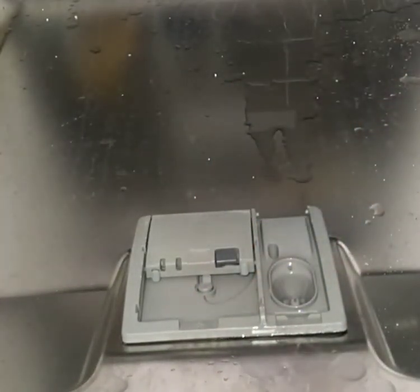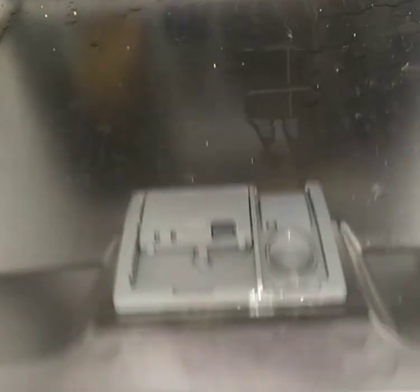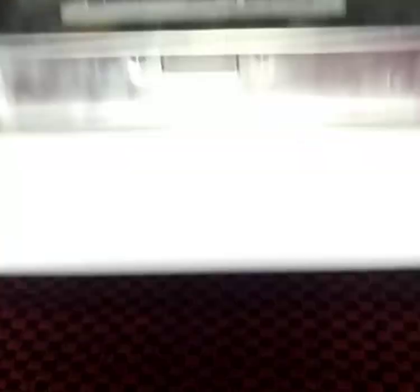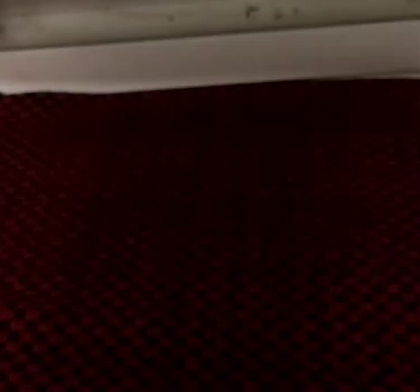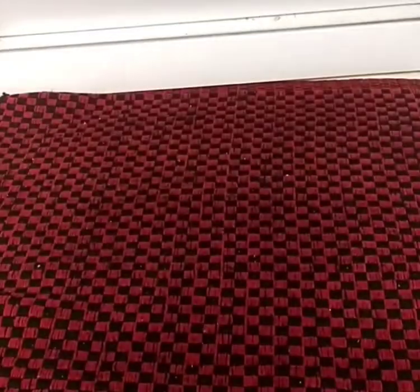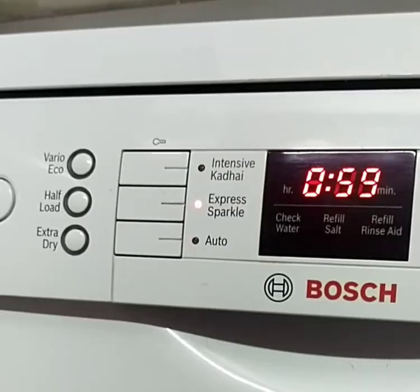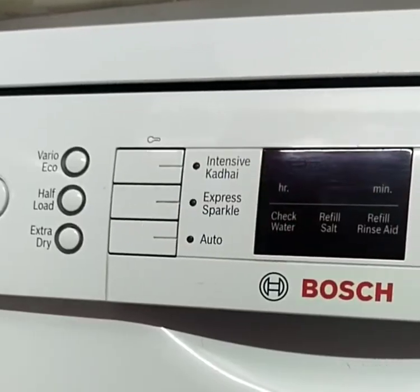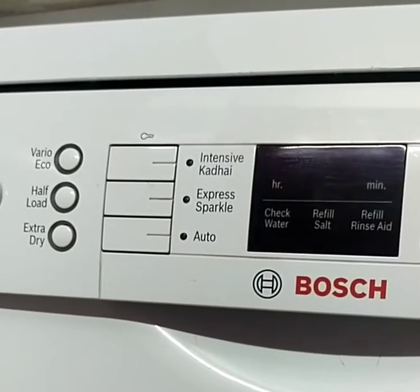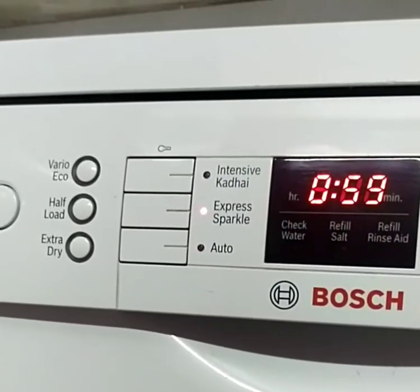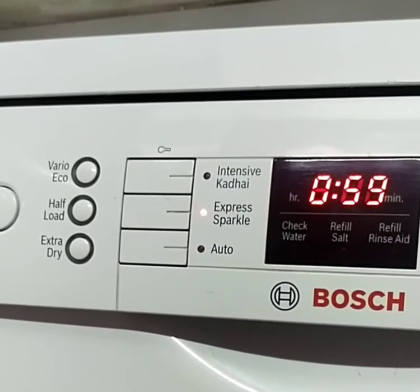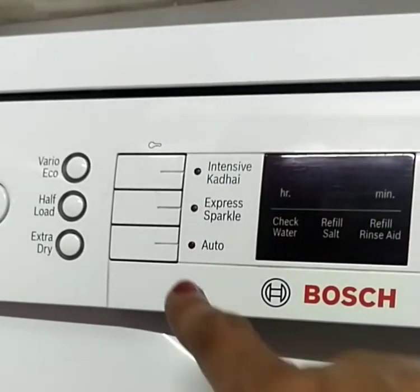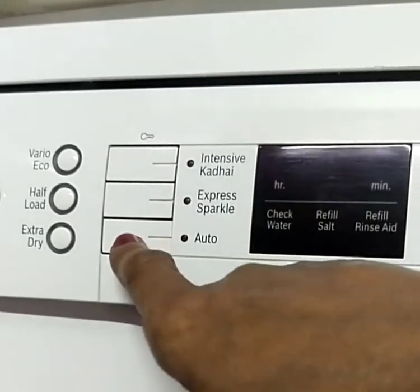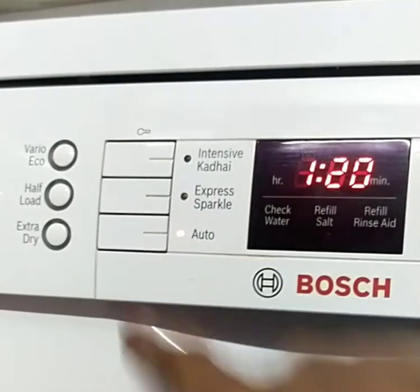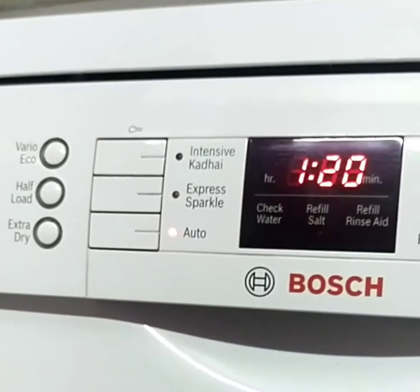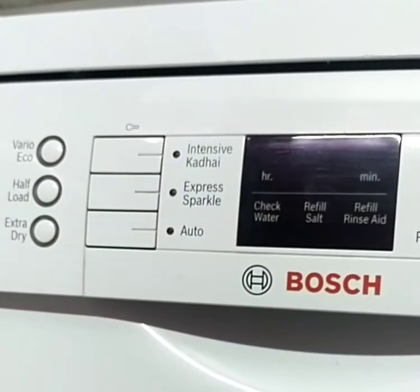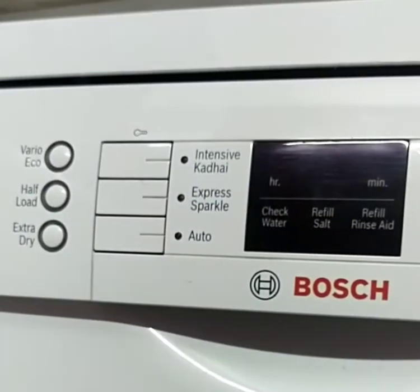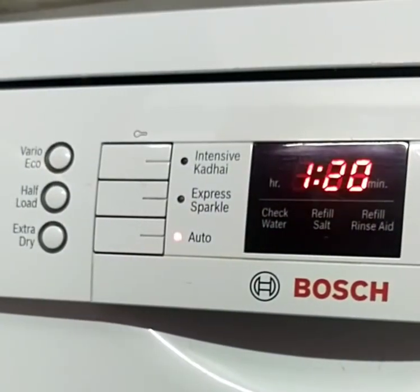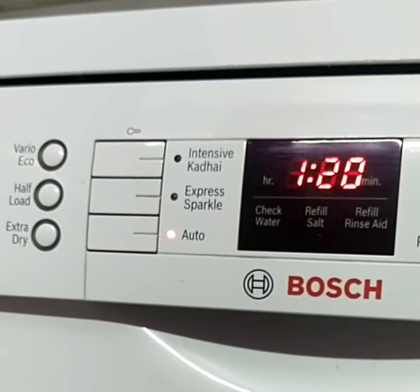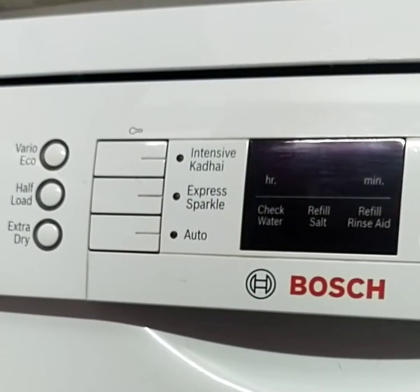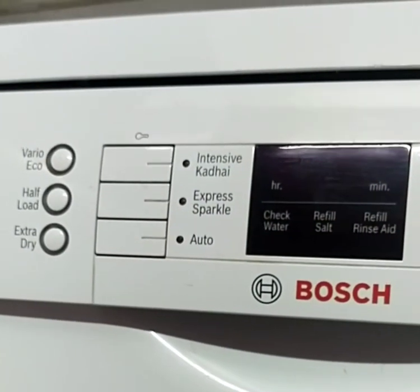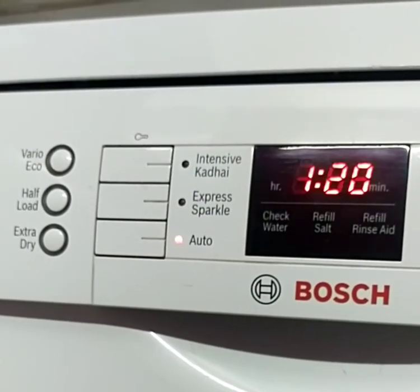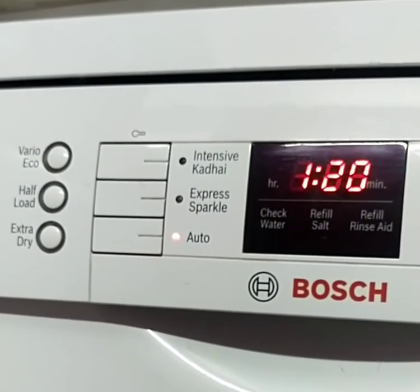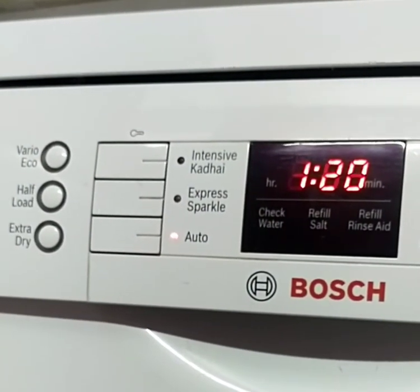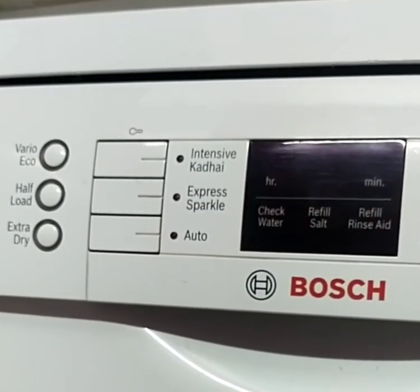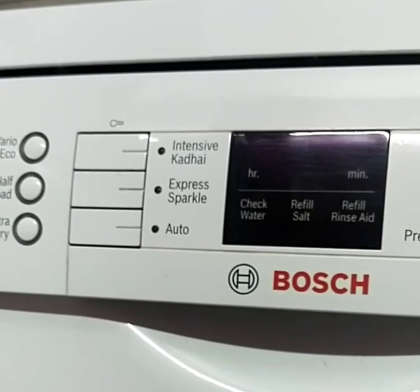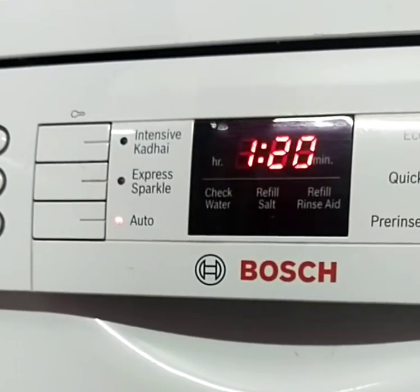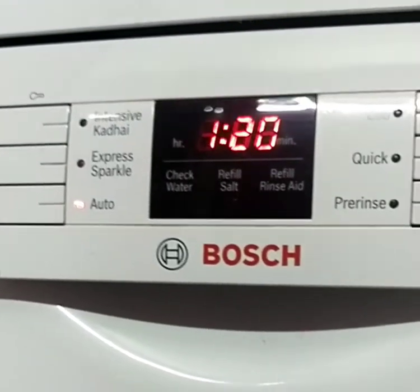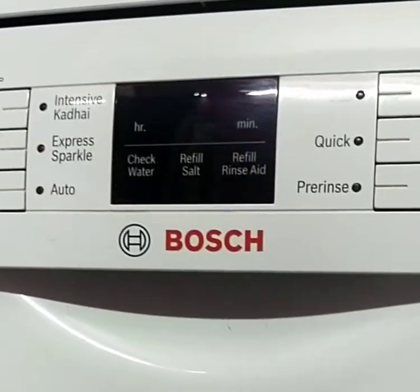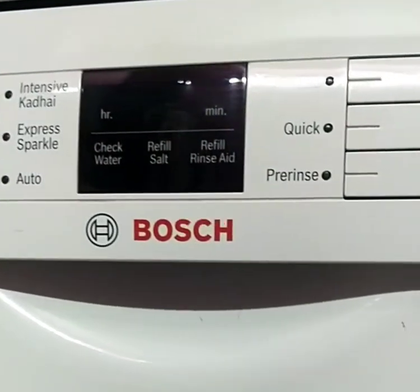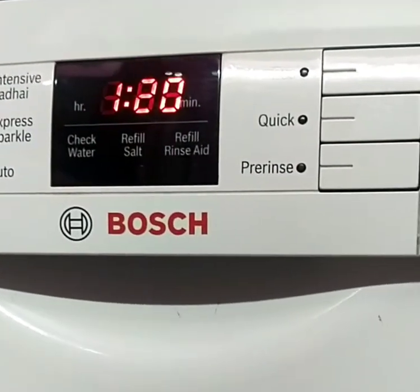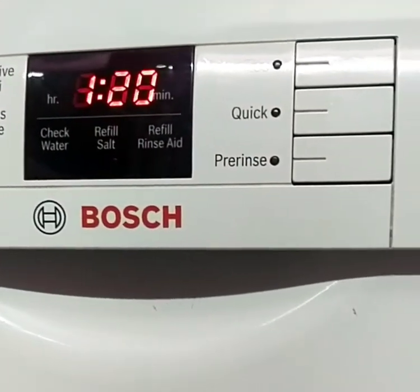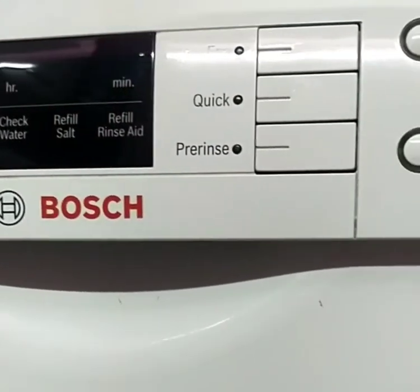Now close the door, select the desired option, and switch on the dishwasher. In regular use I prefer the quick option because it gives best results in just 29 minutes.